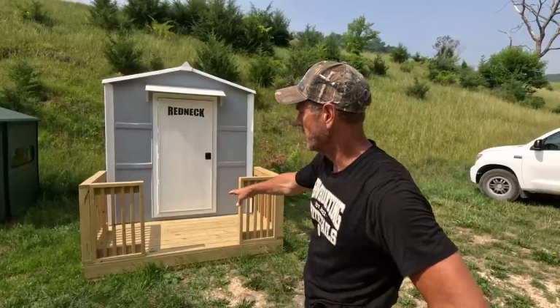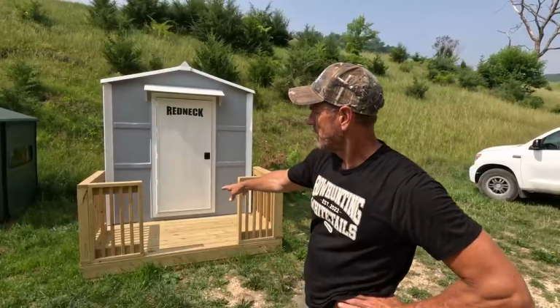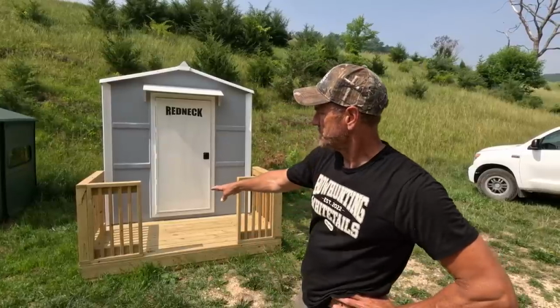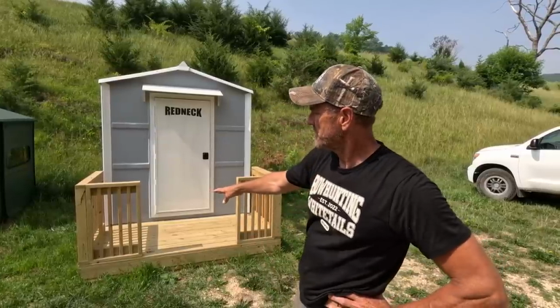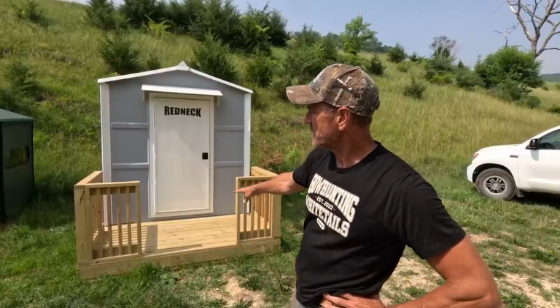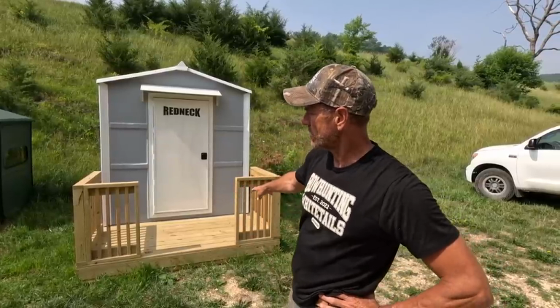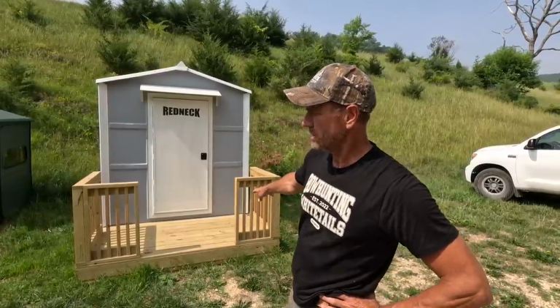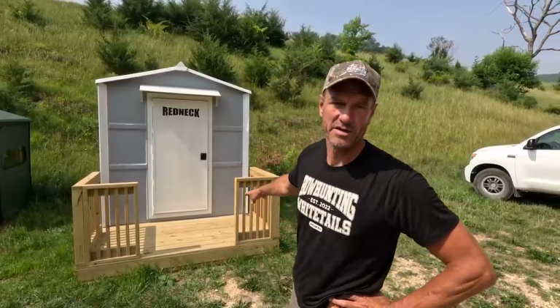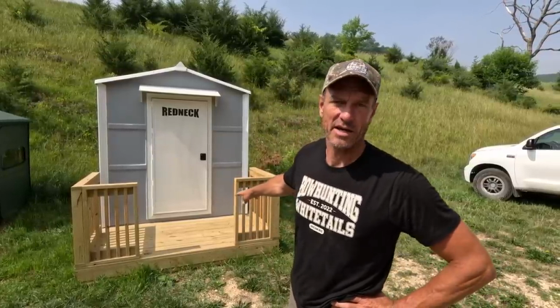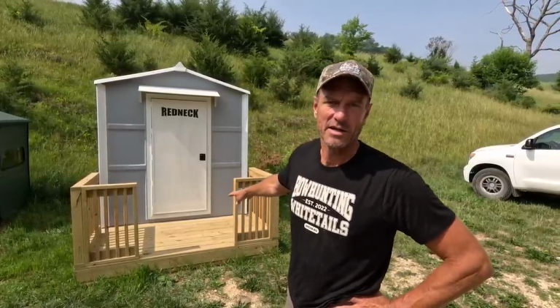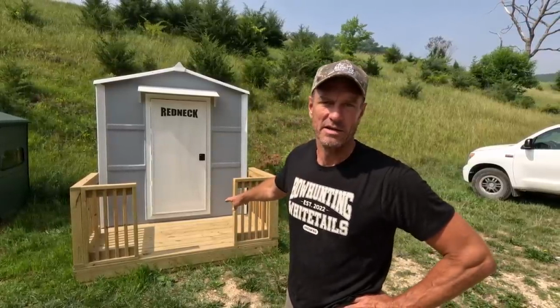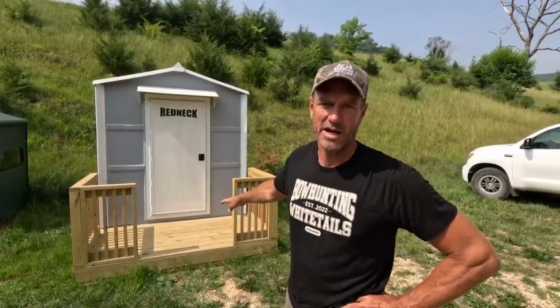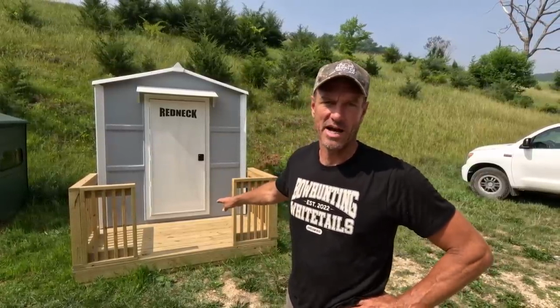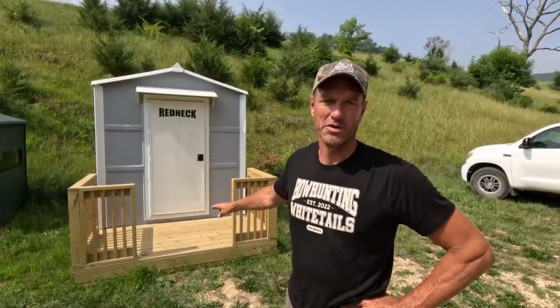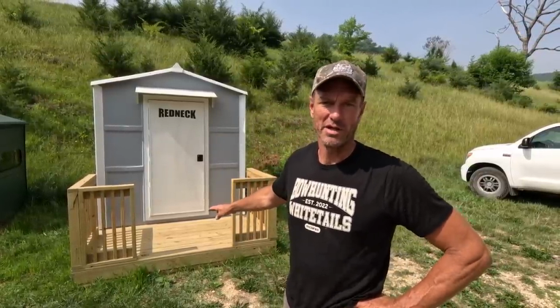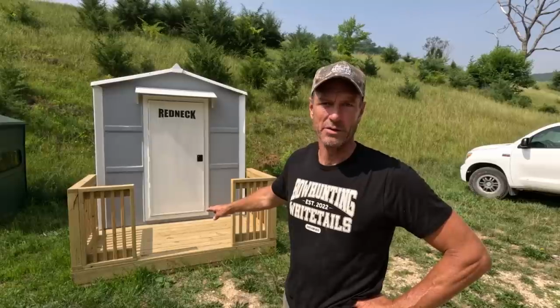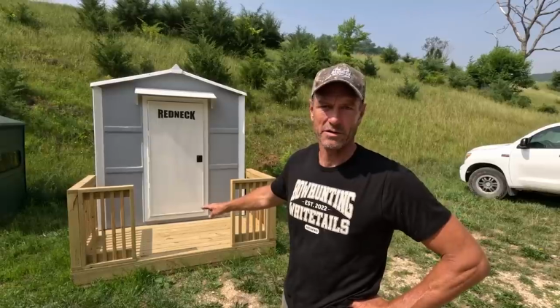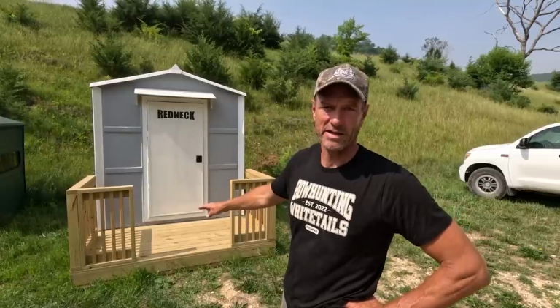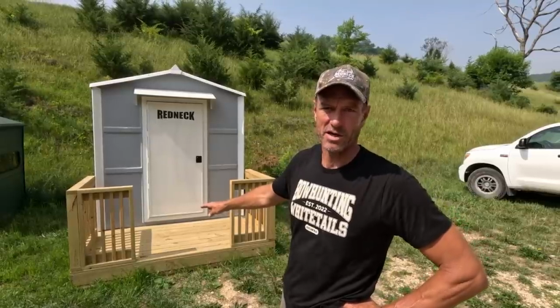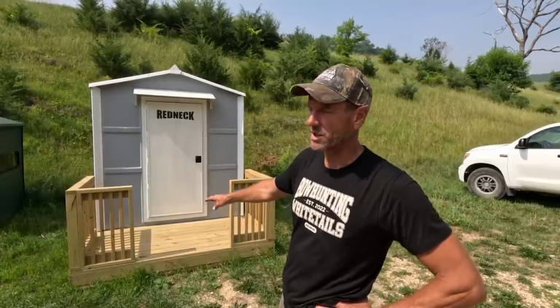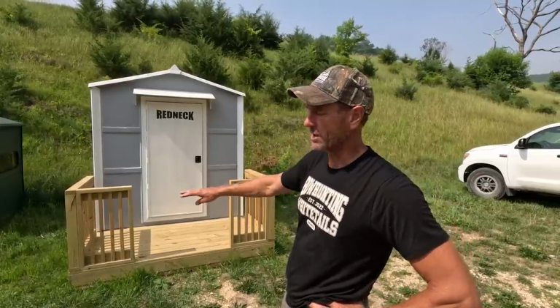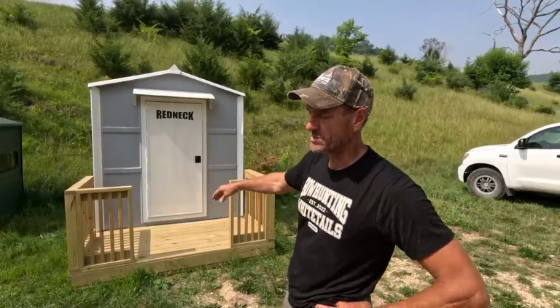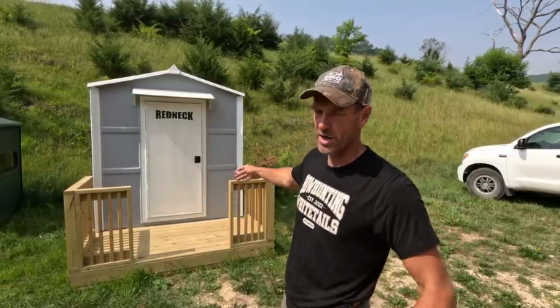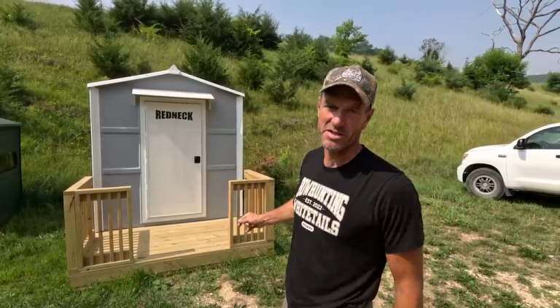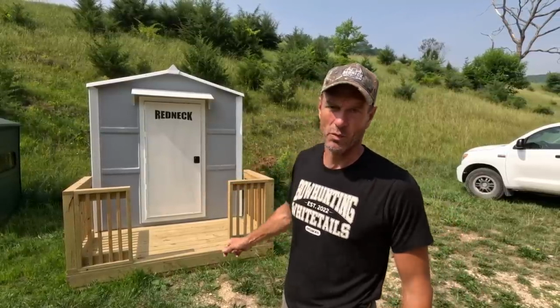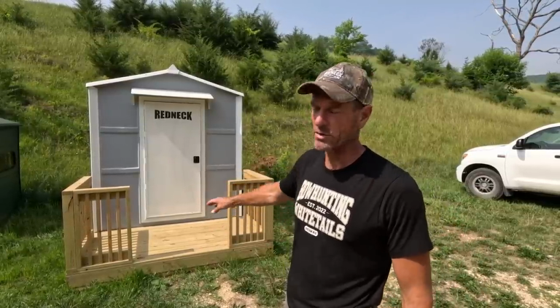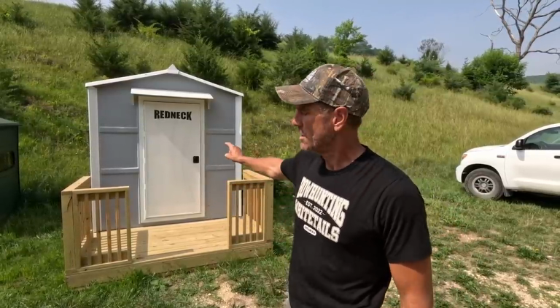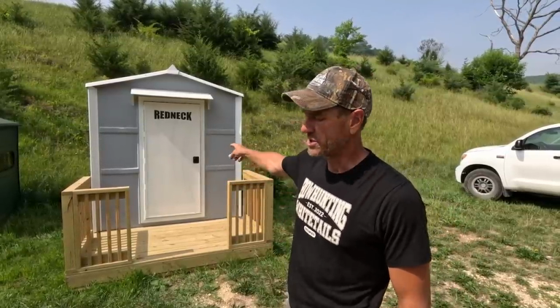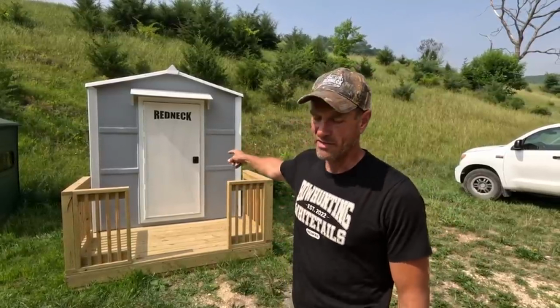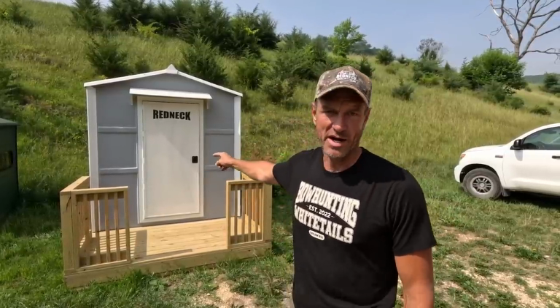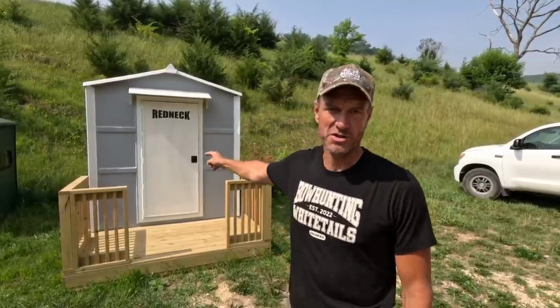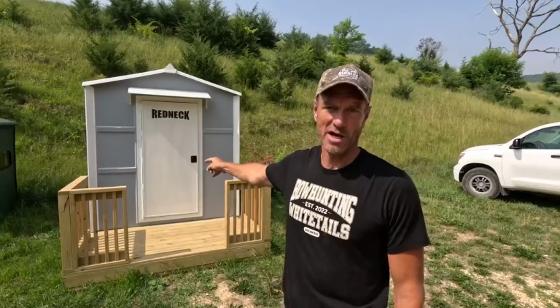As you can see, sitting here it's on a deck, but the deck does not come with the blind — you'd have to make that yourself. You could make whatever arrangement you wanted, any size you wanted. What you're buying from Redneck is just the blind.